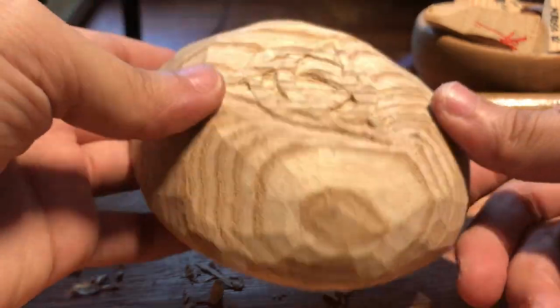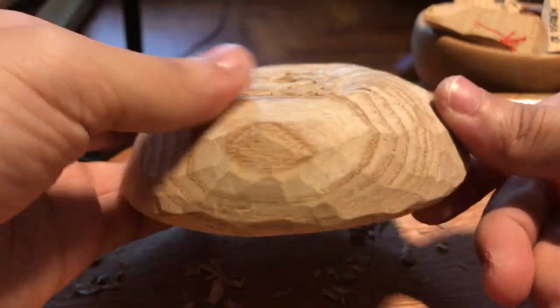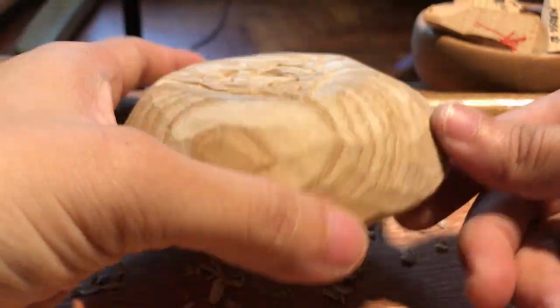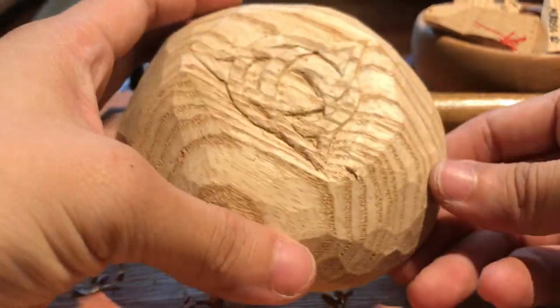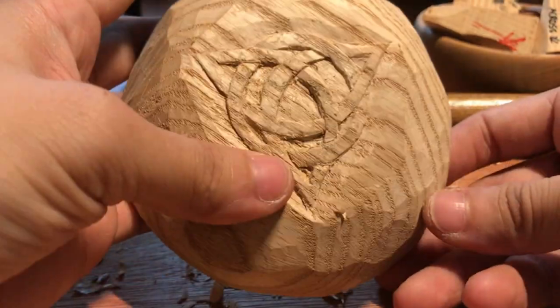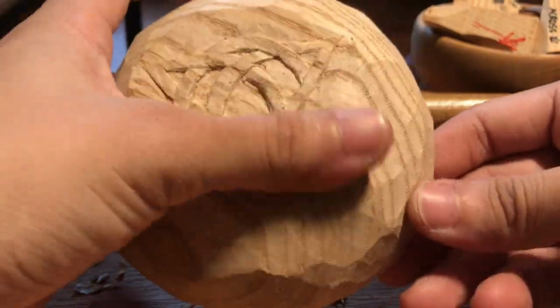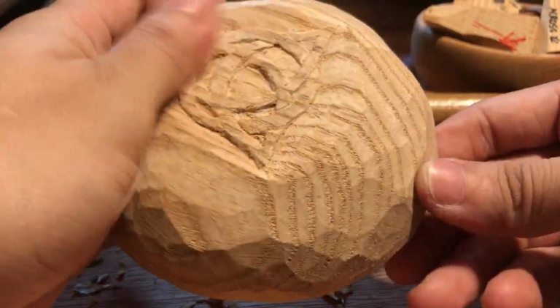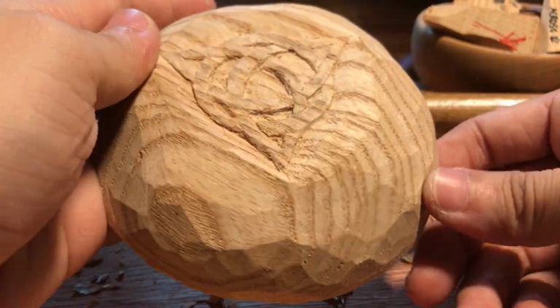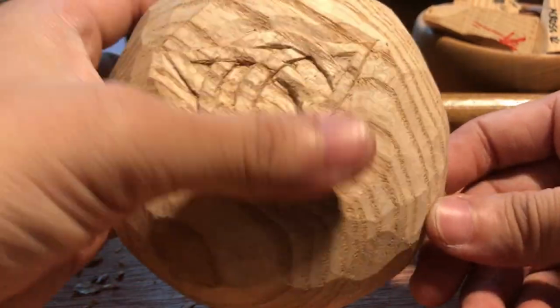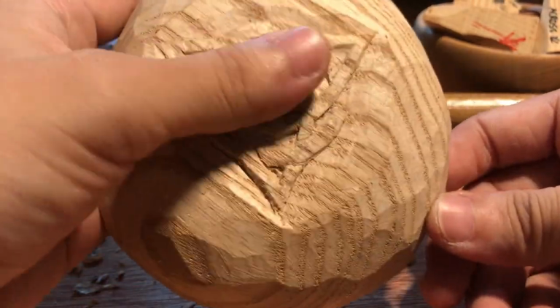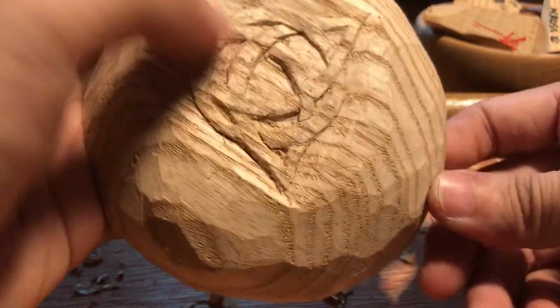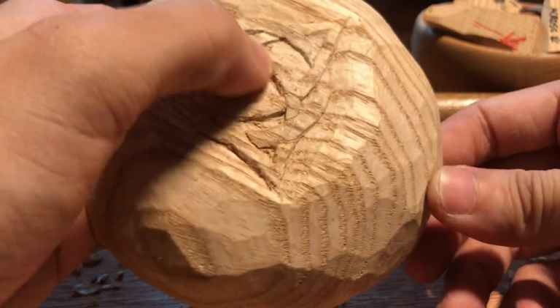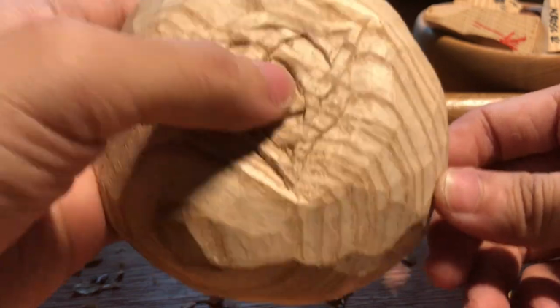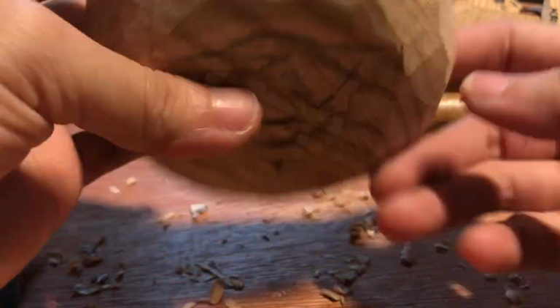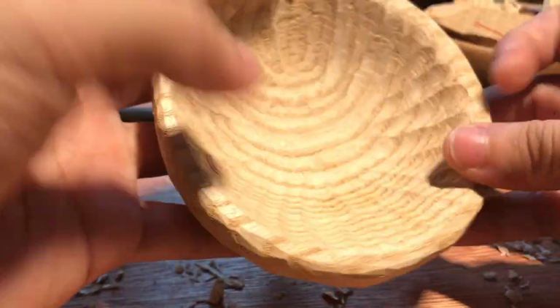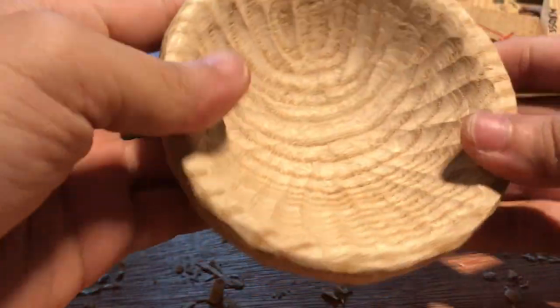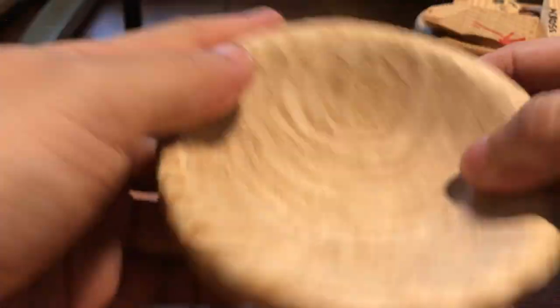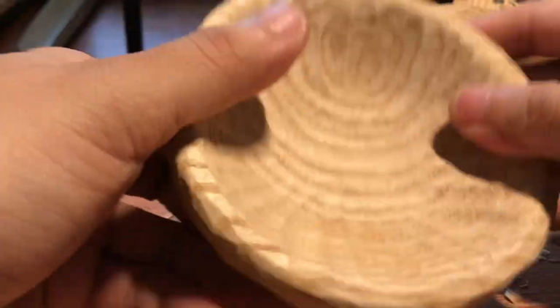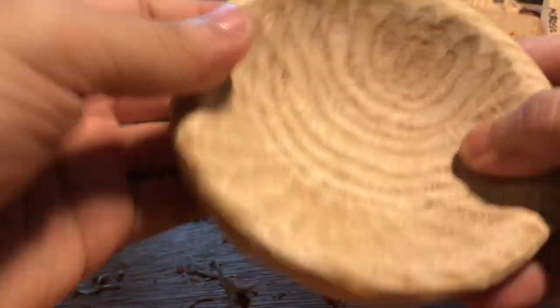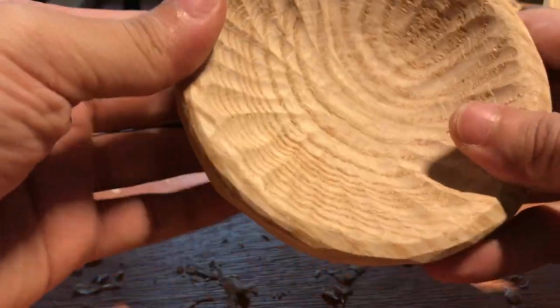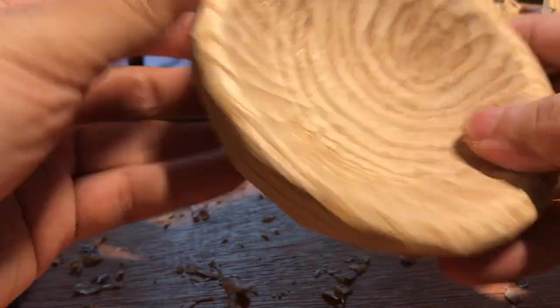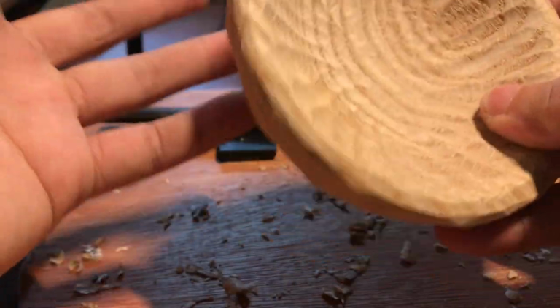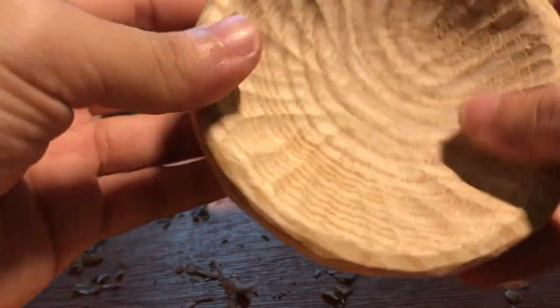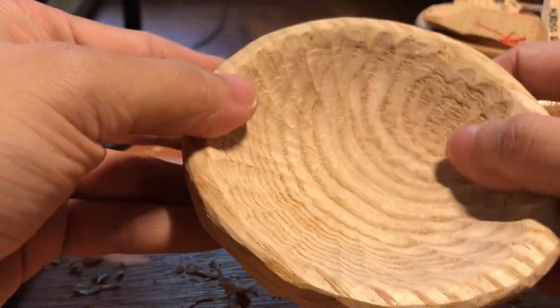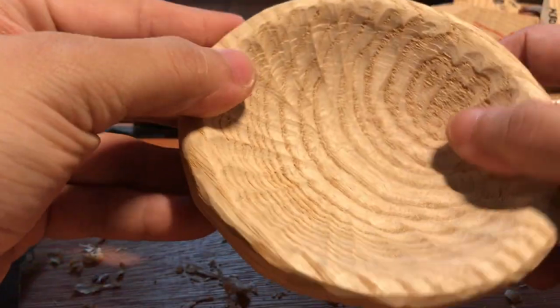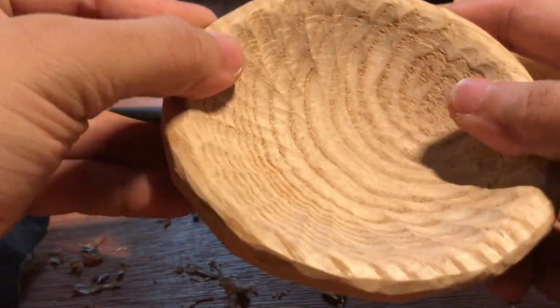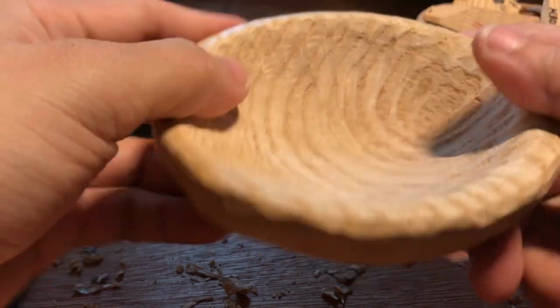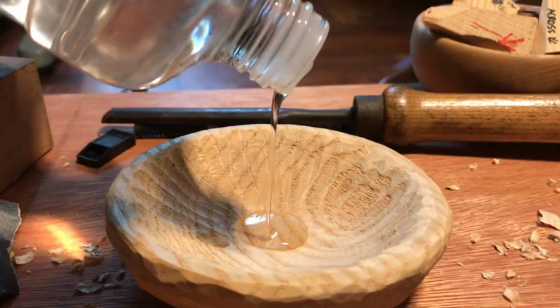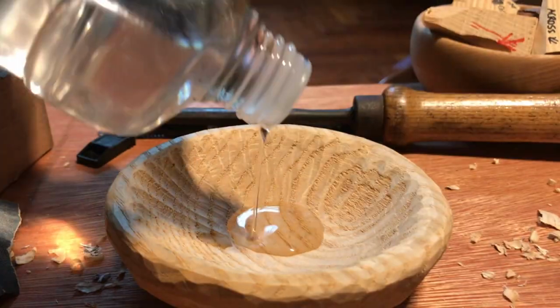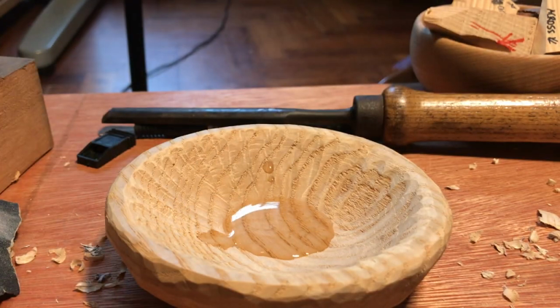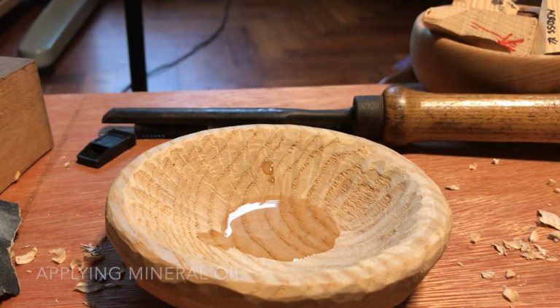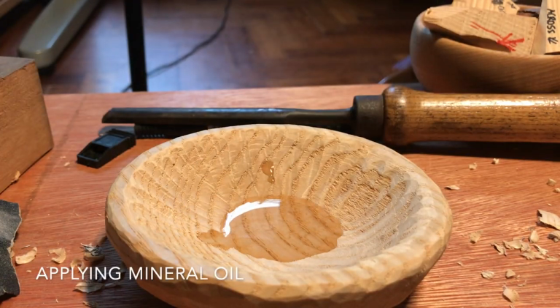I did a little inscription over here, but that's just because I had the time. I'm going to go ahead and put a layer of mineral oil on this and see how that looks.